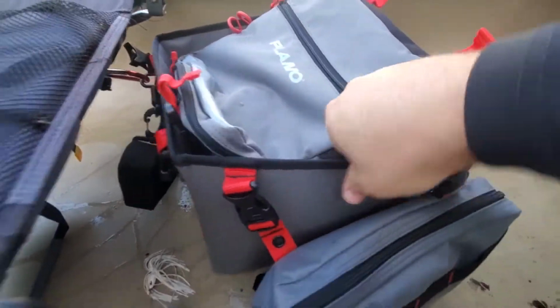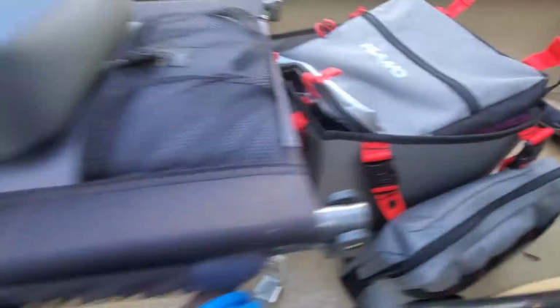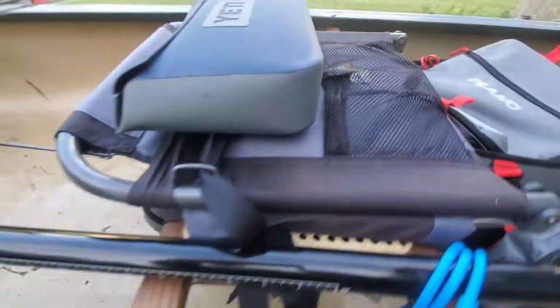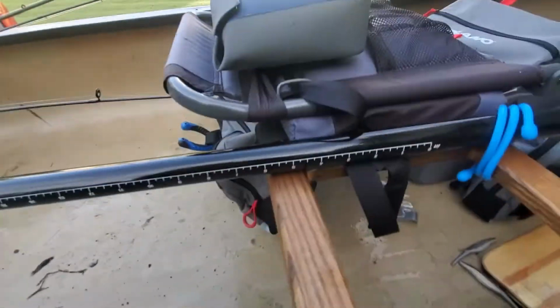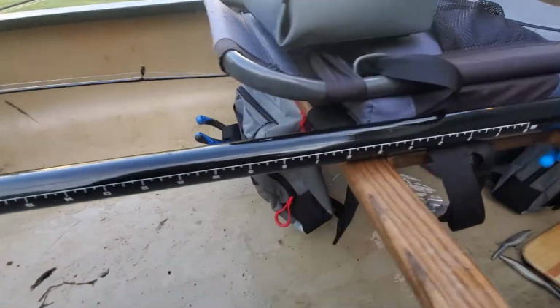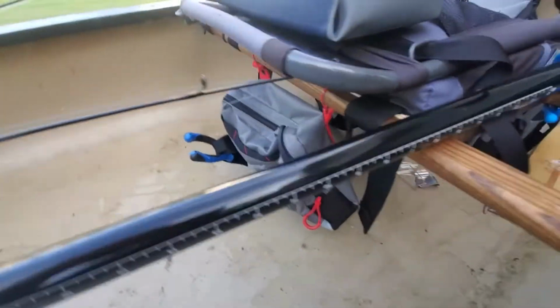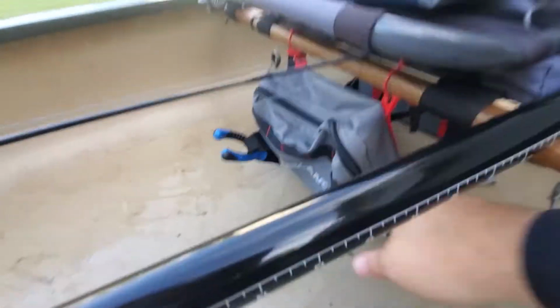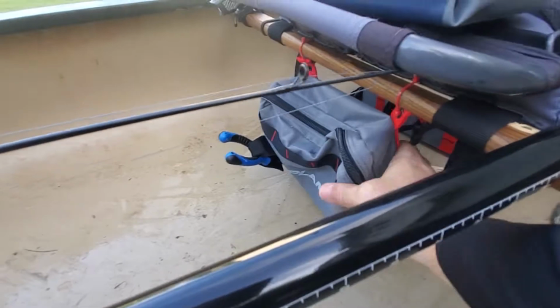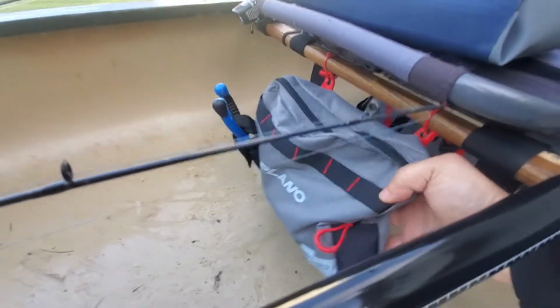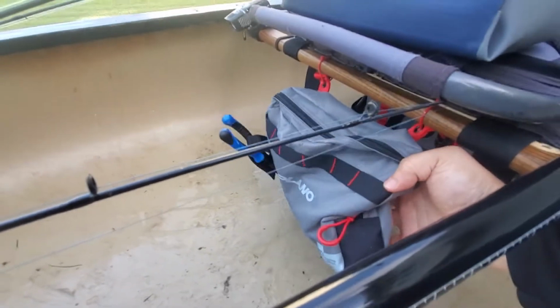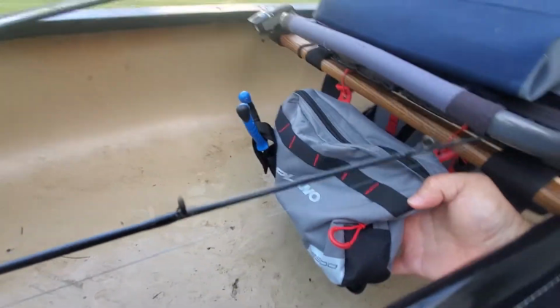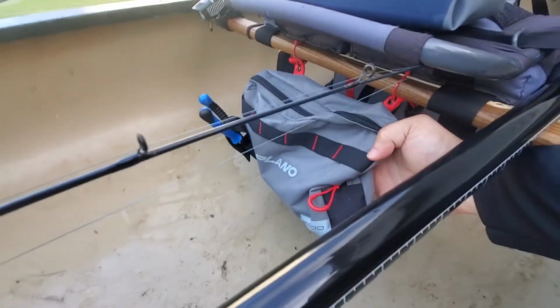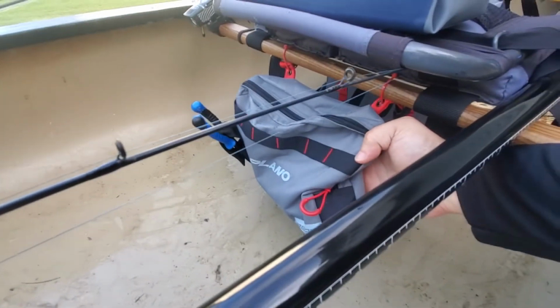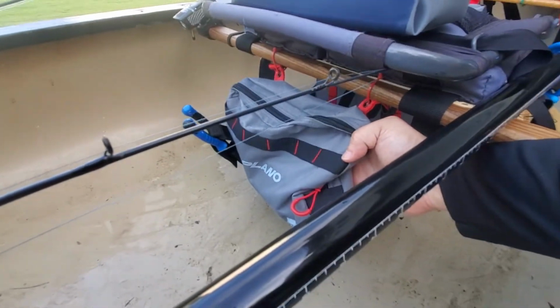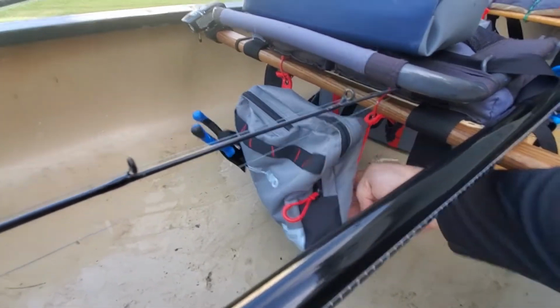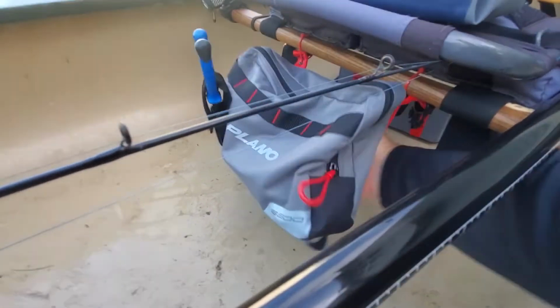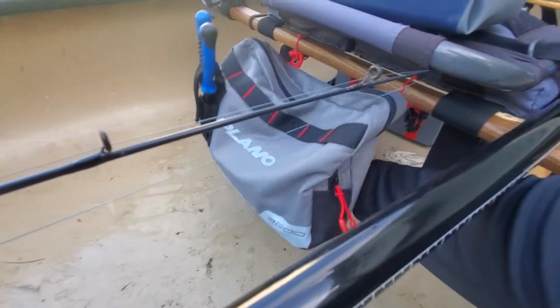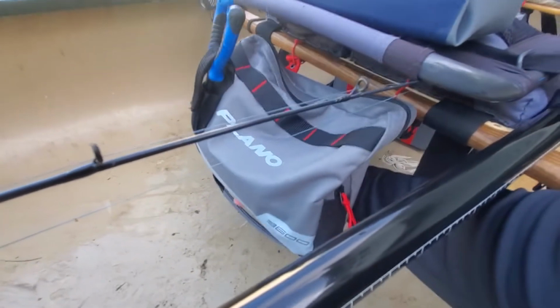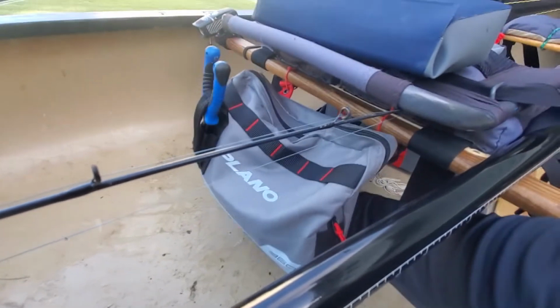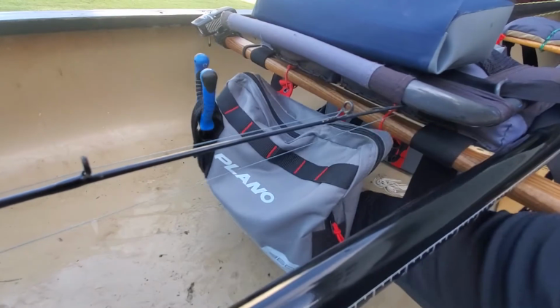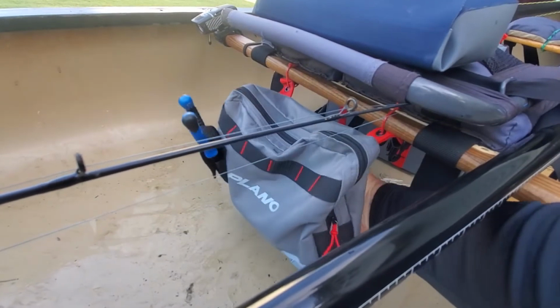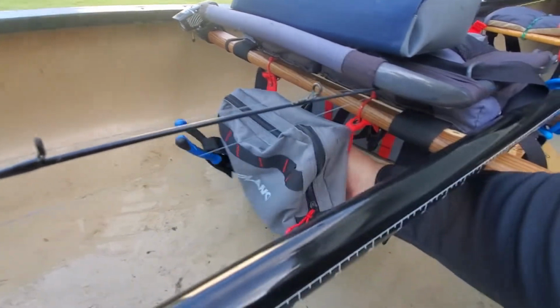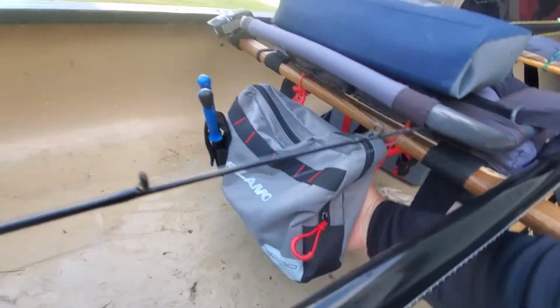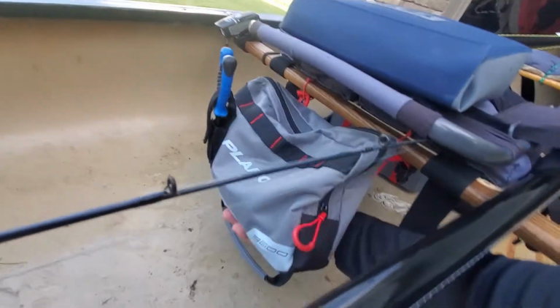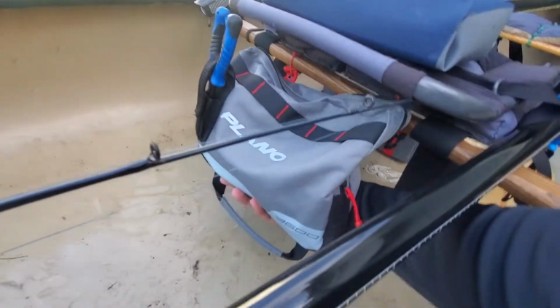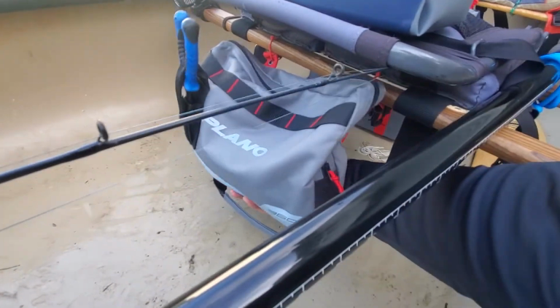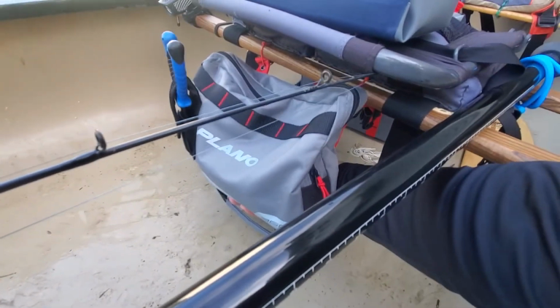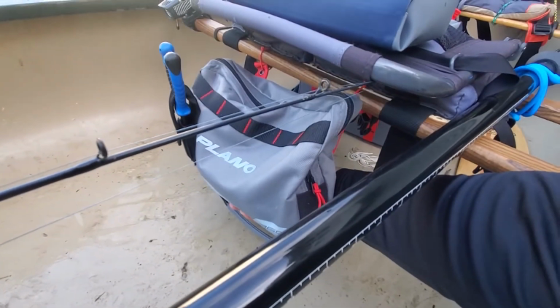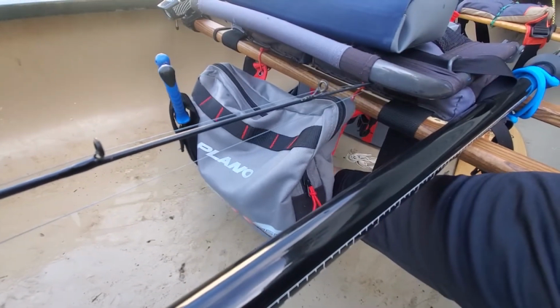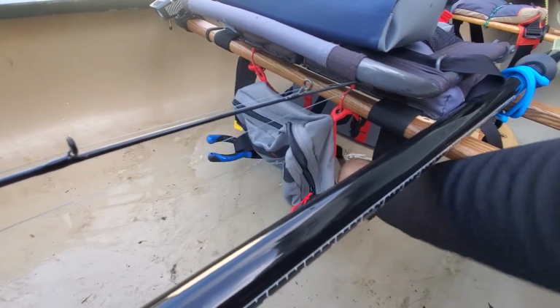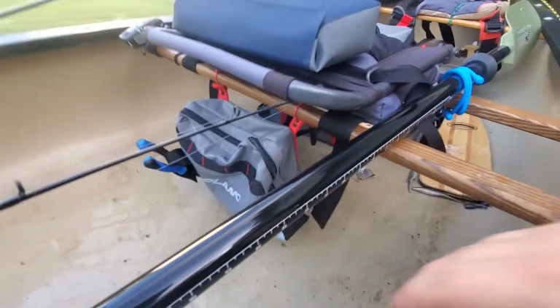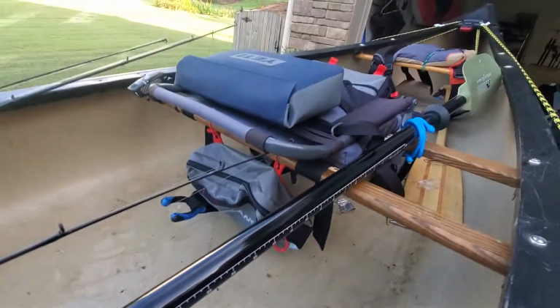I actually took the other side bag off. I have it zip-tied underneath my seat here. I have my pliers there, and I've got my scale and fish grips and stuff in that bag. Super handy for the canoe.